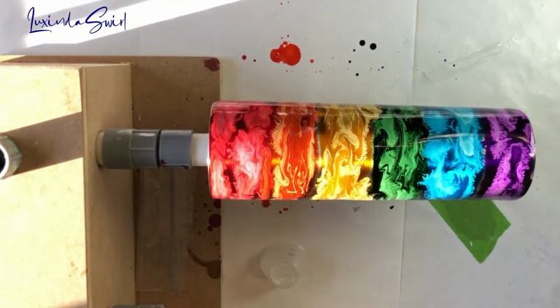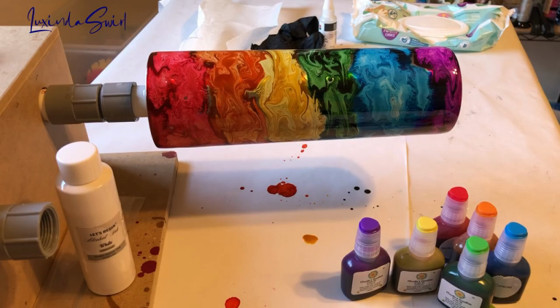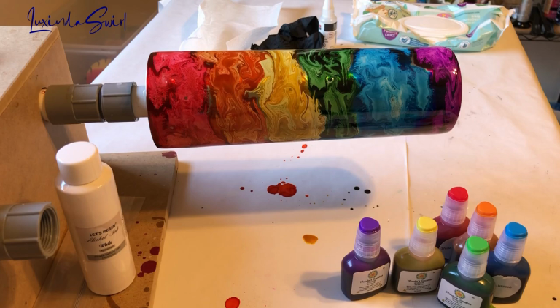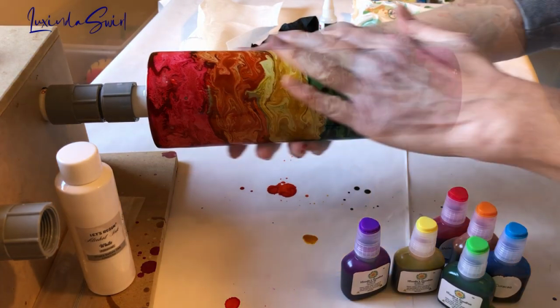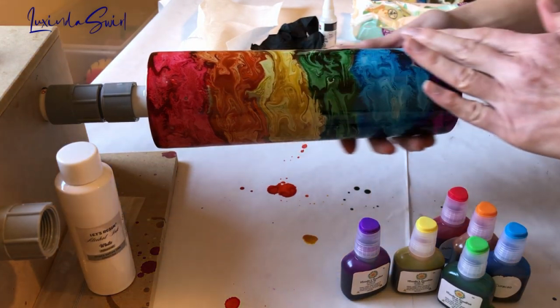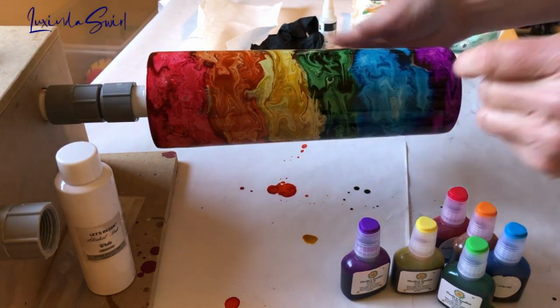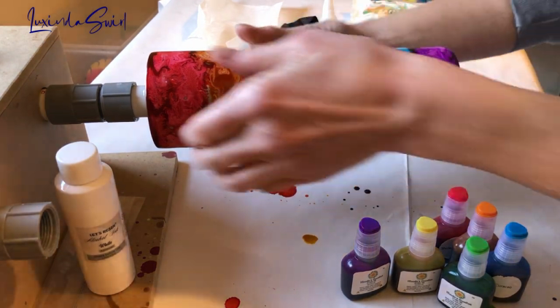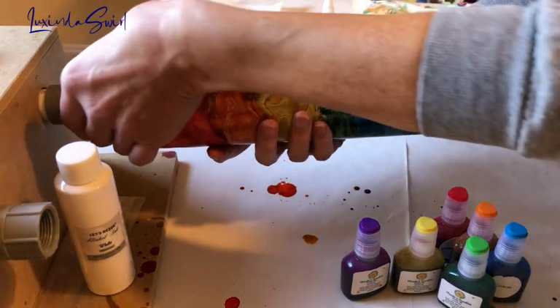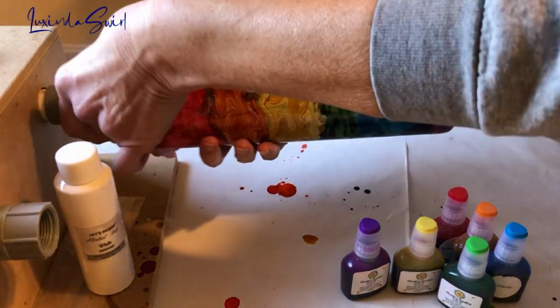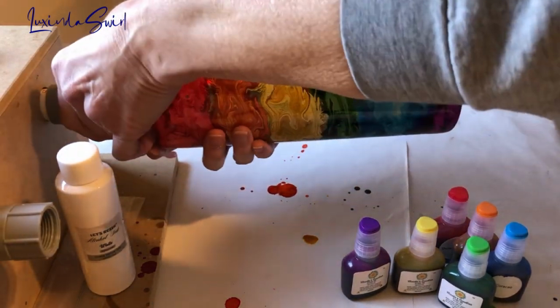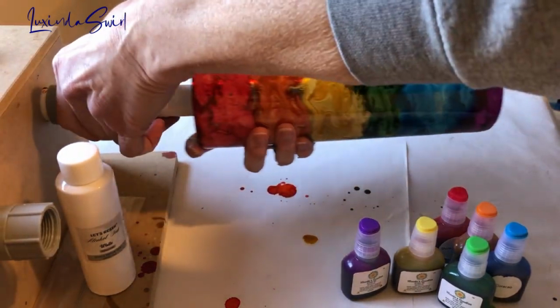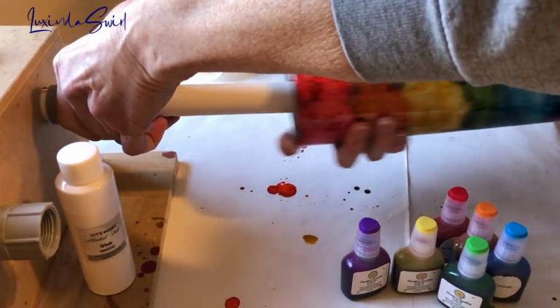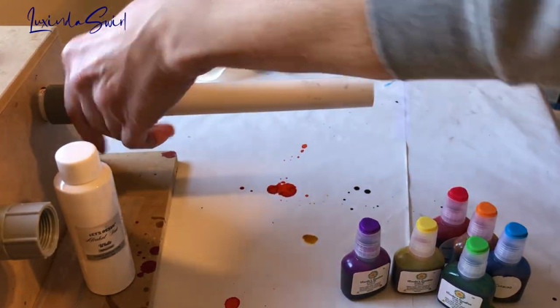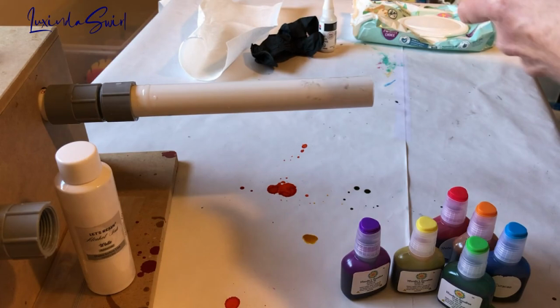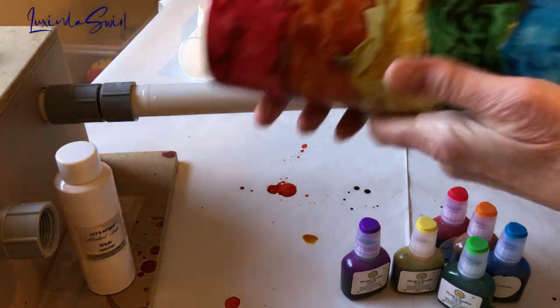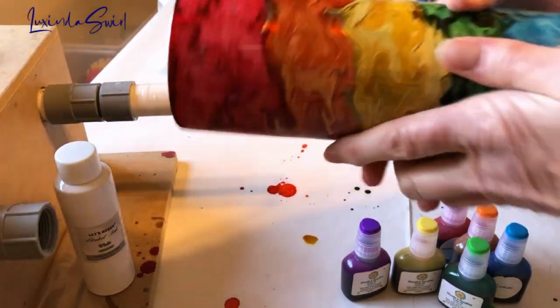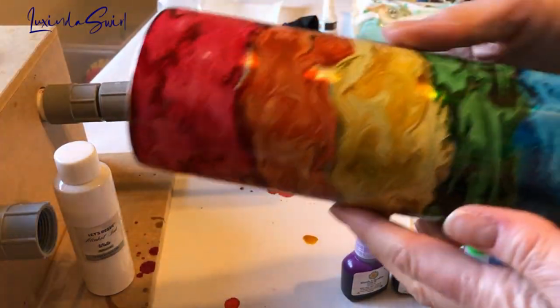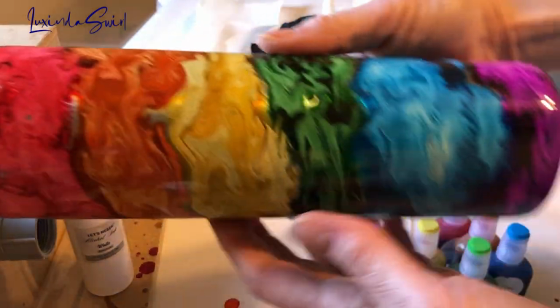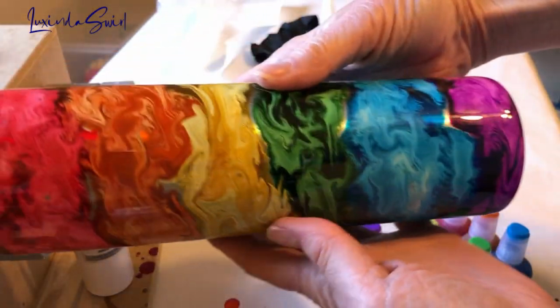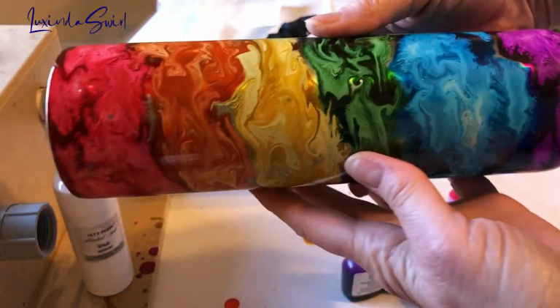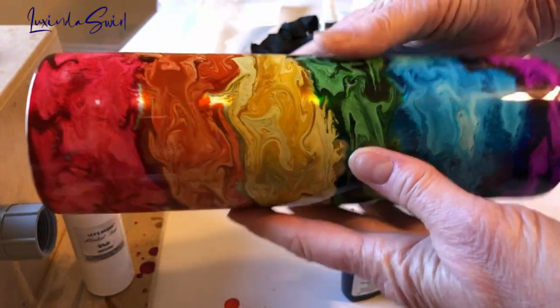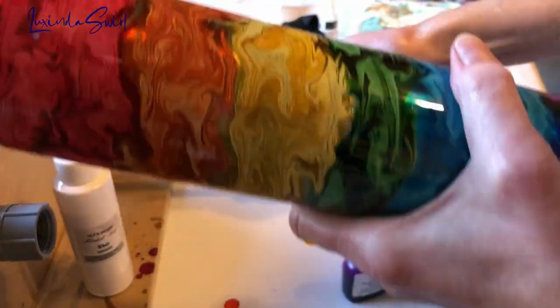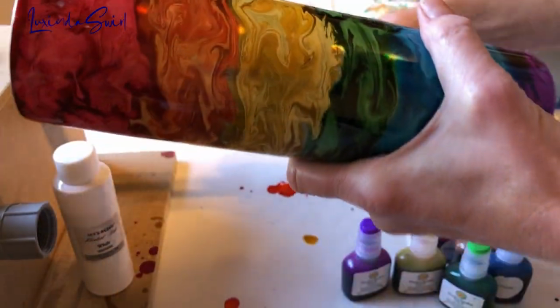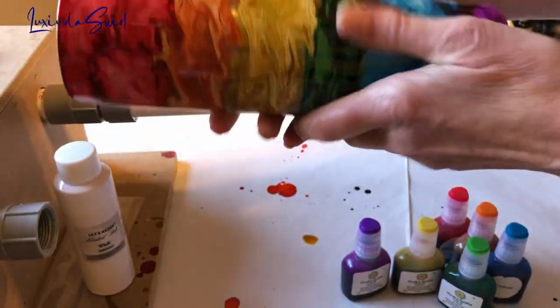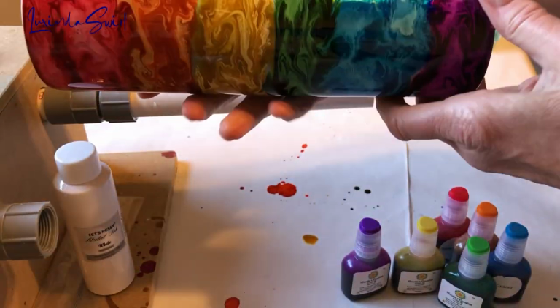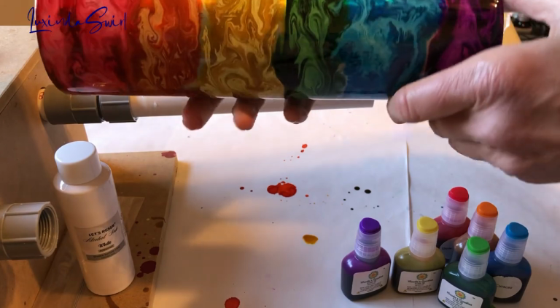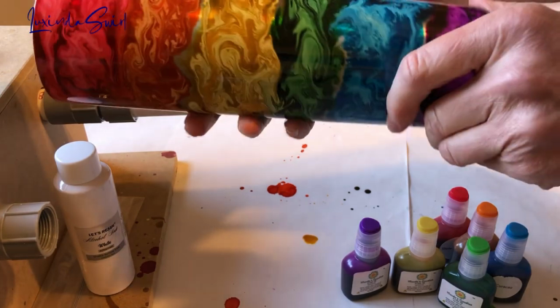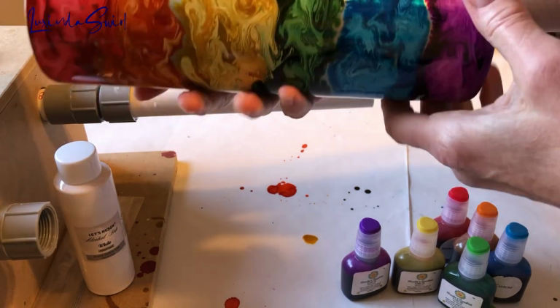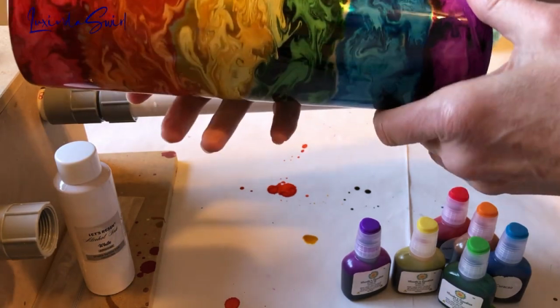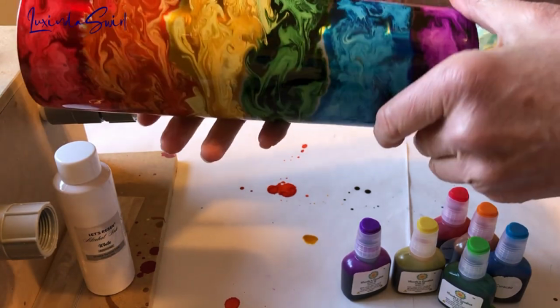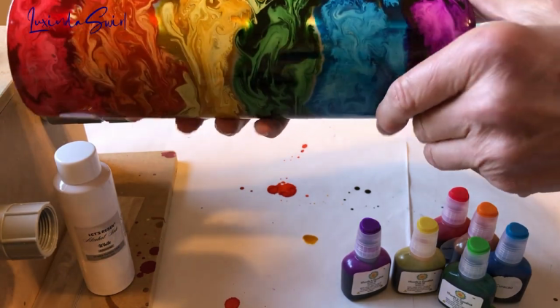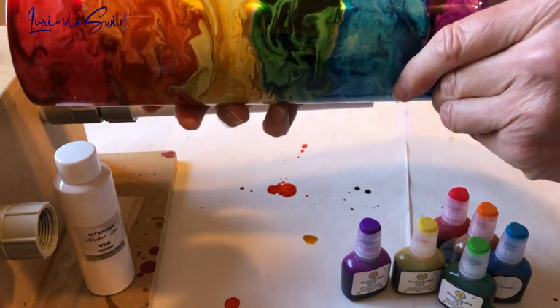And we're back. First of all, it's gorgeous. I'm very, very happy with how this cup turned out. It's just spectacular. That's my way of saying I love this white. I love the swirls it produces.